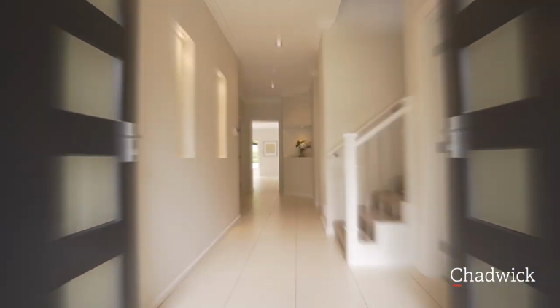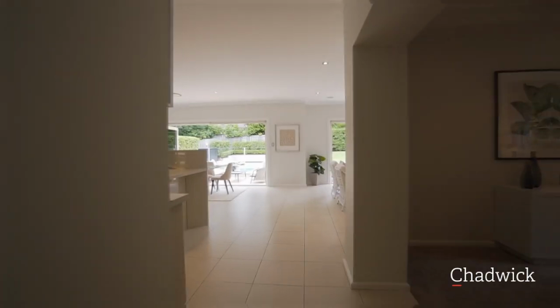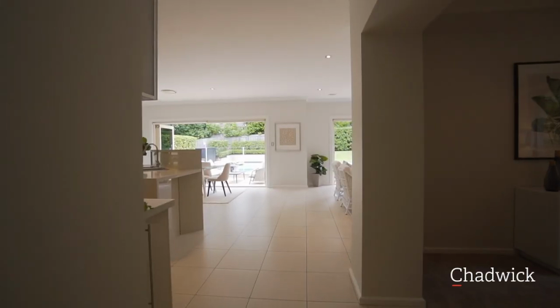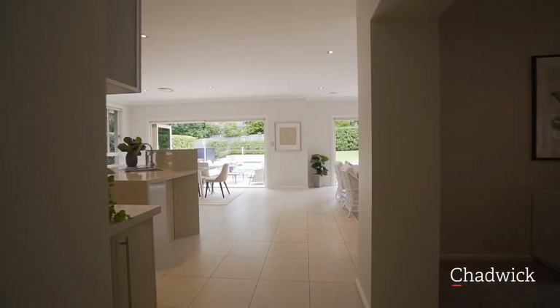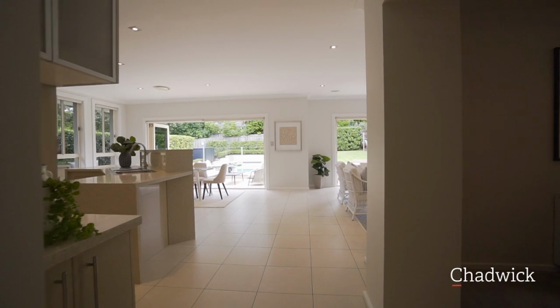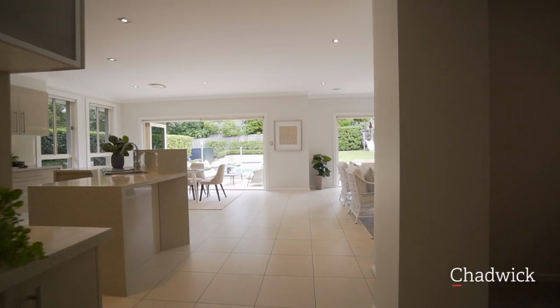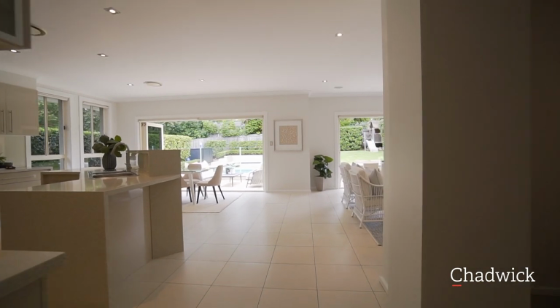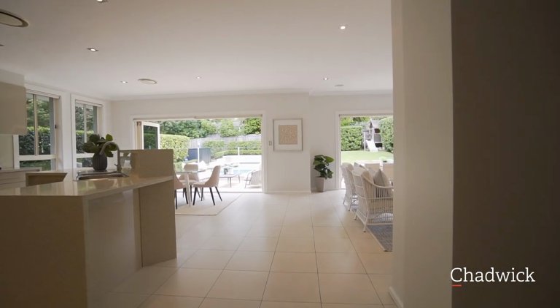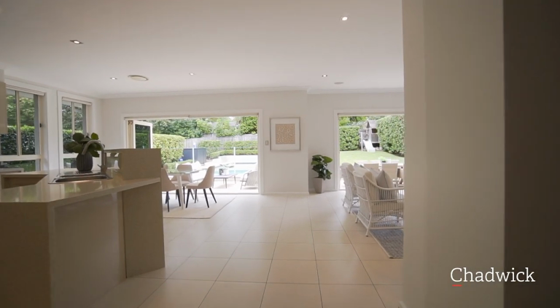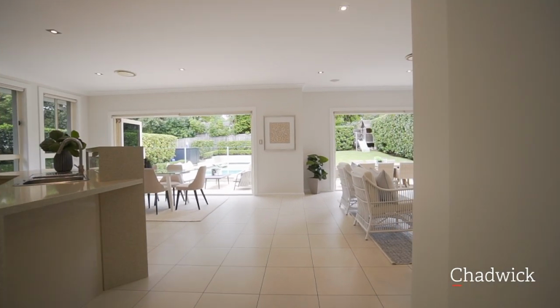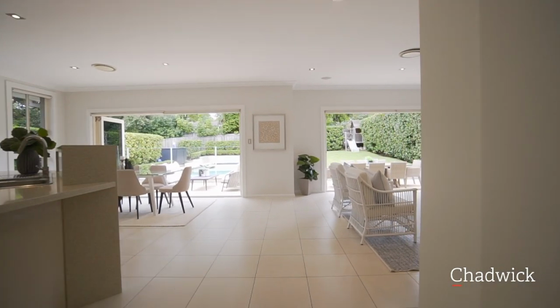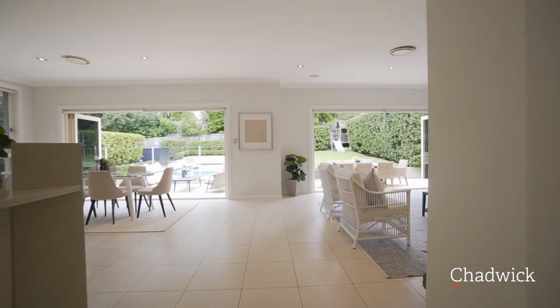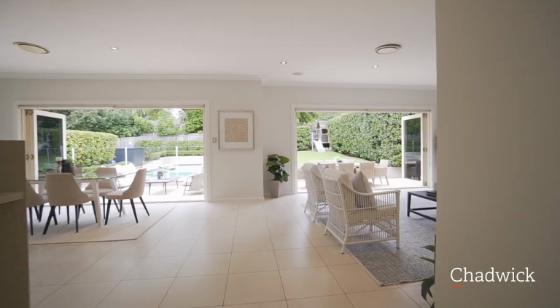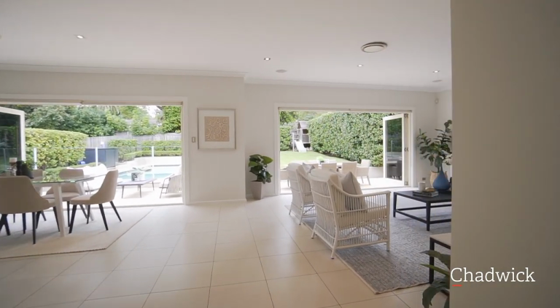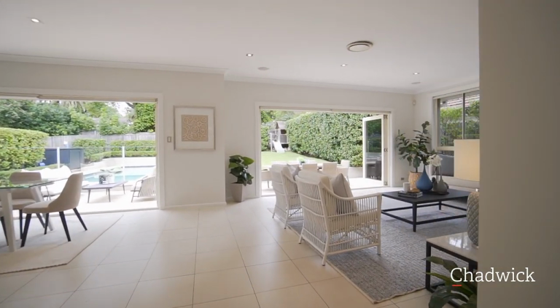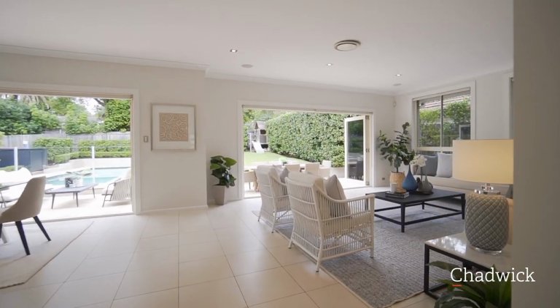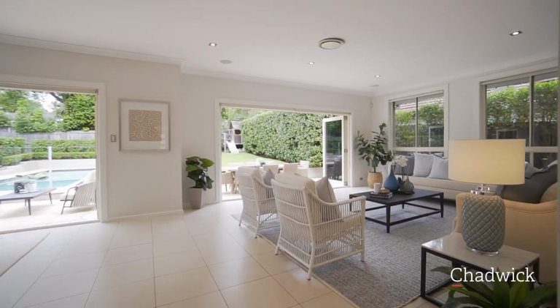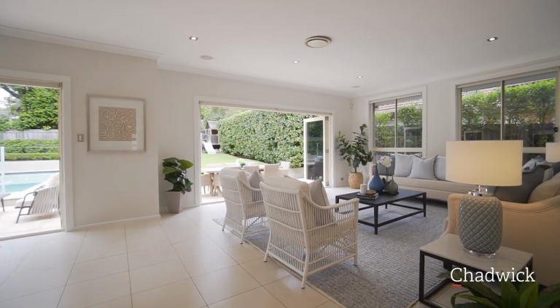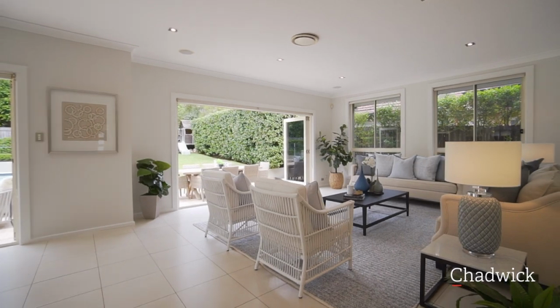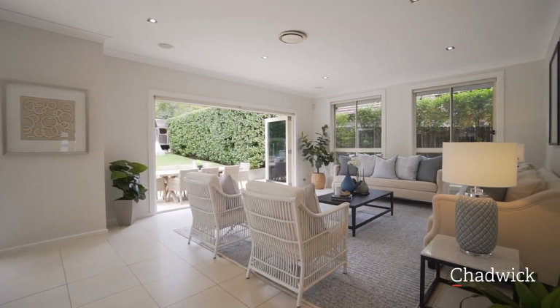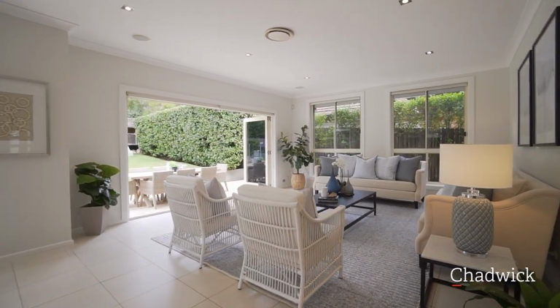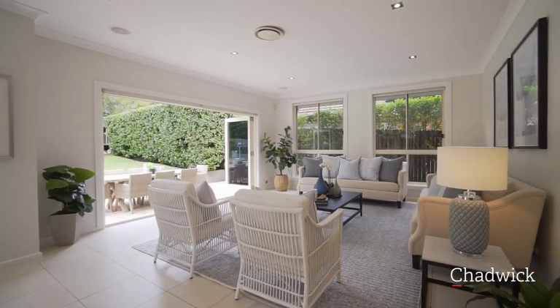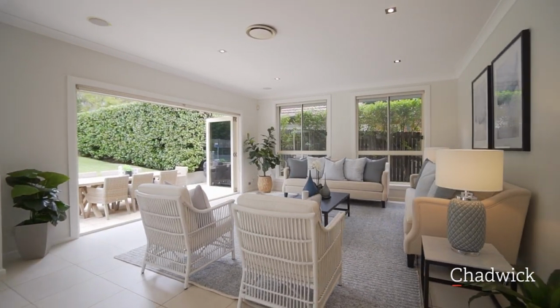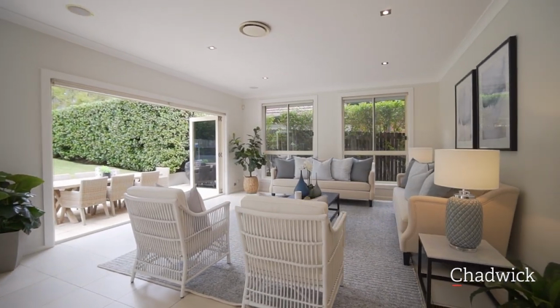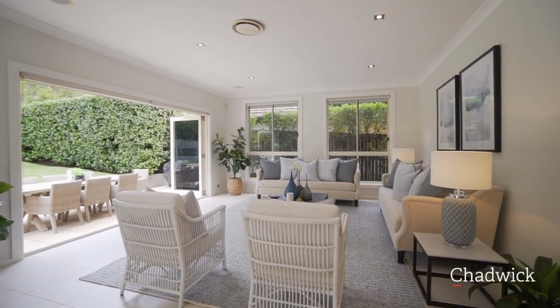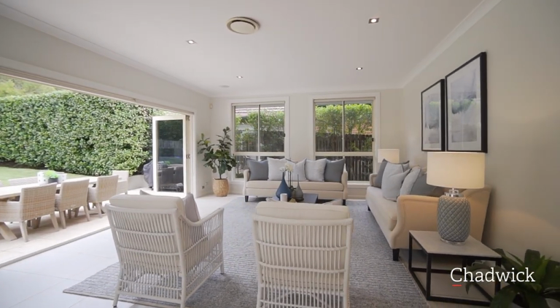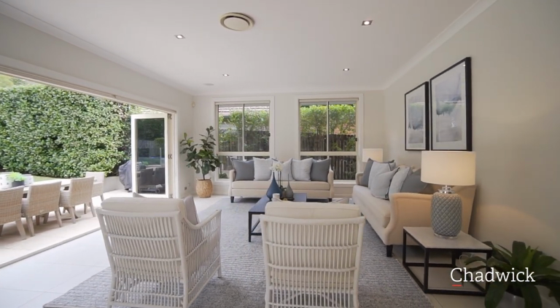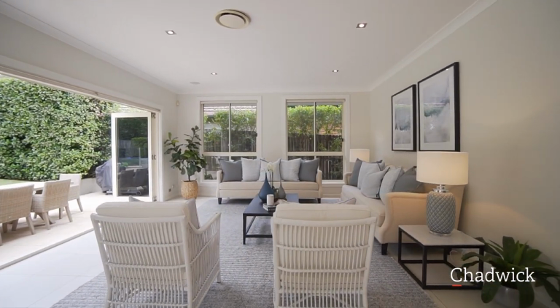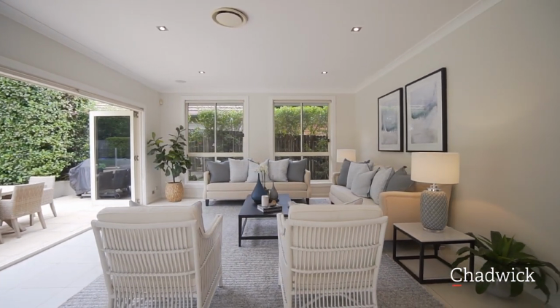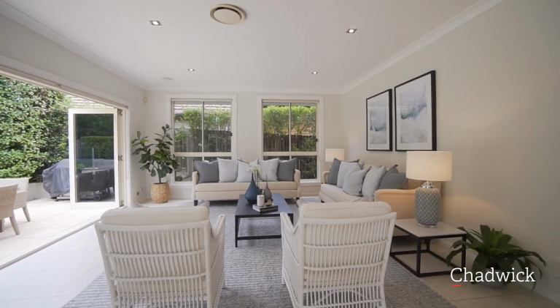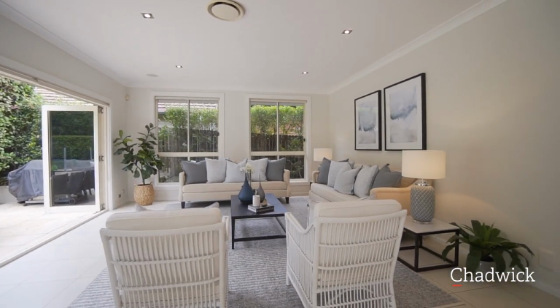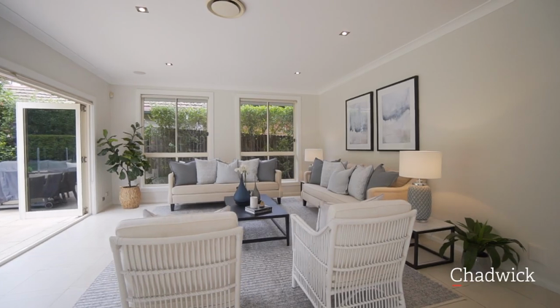For those who love to entertain or enjoy the luxury of effortless indoor-outdoor living, this beautifully built Grimo home on the high side of the street offers a very flexible floor plan.